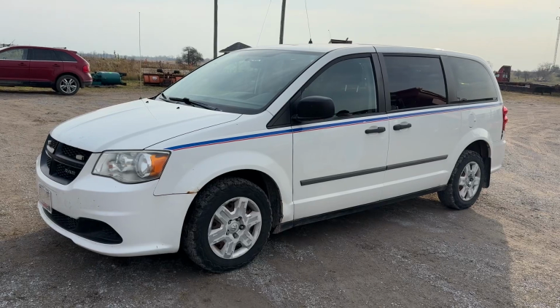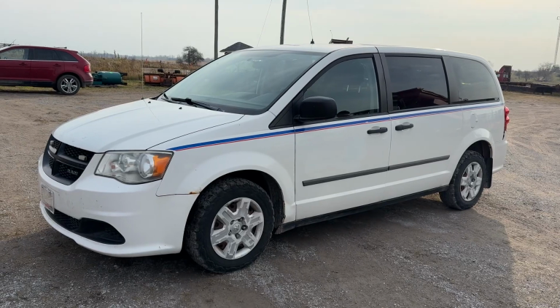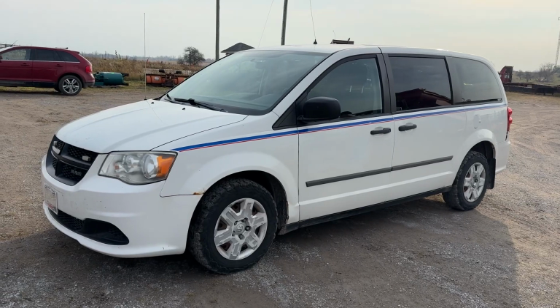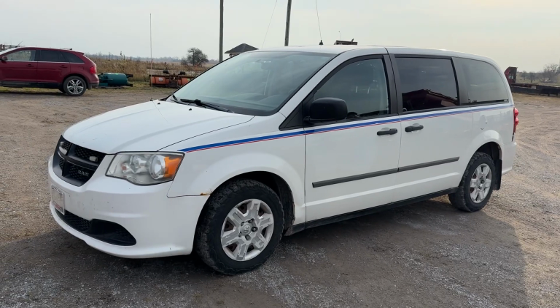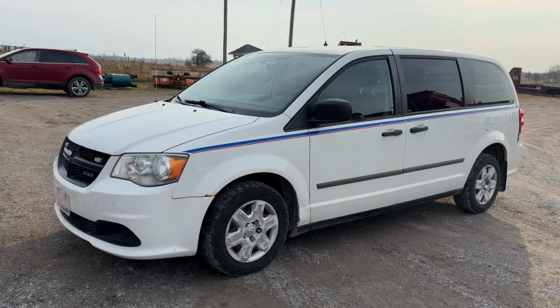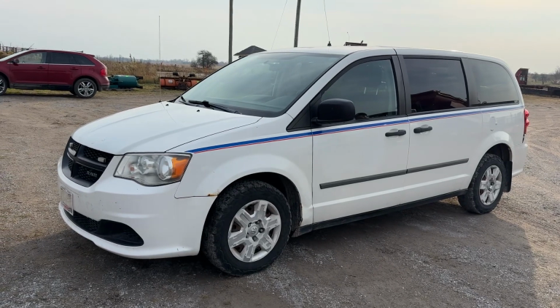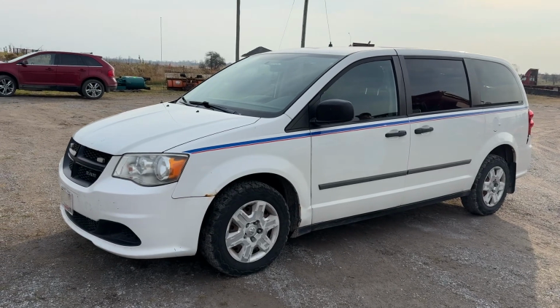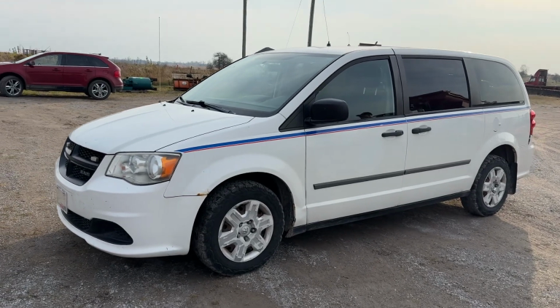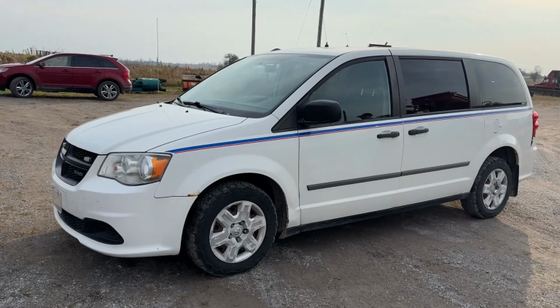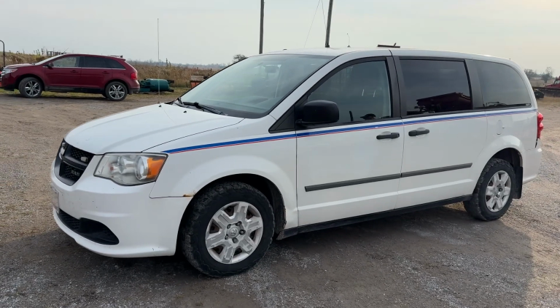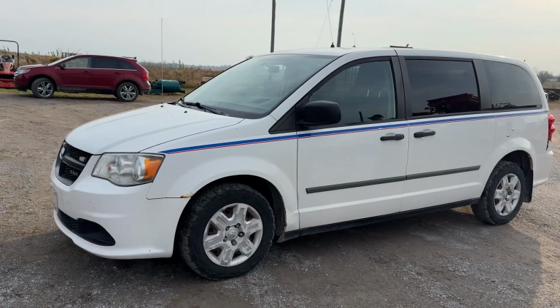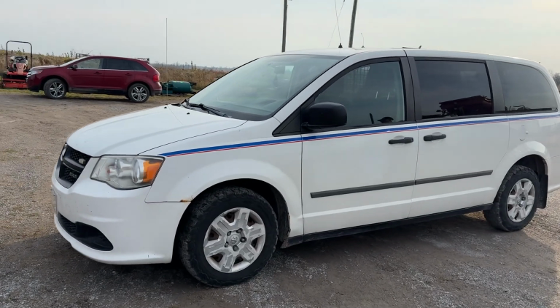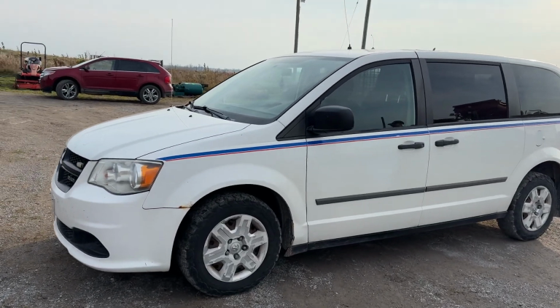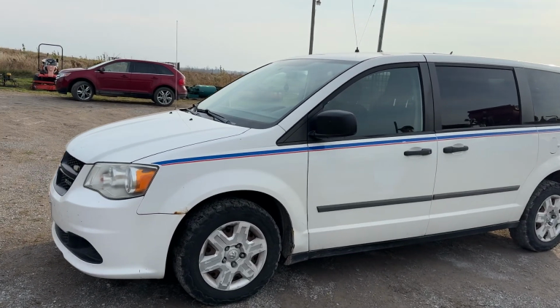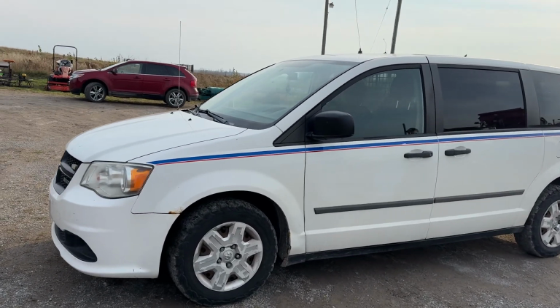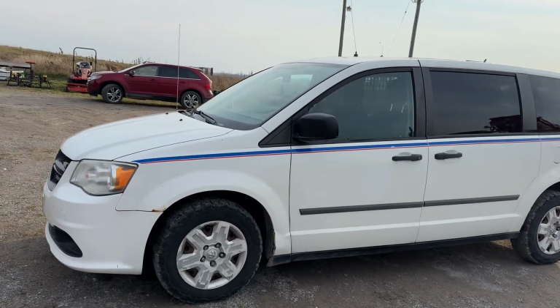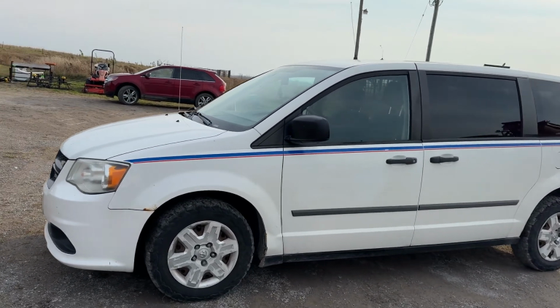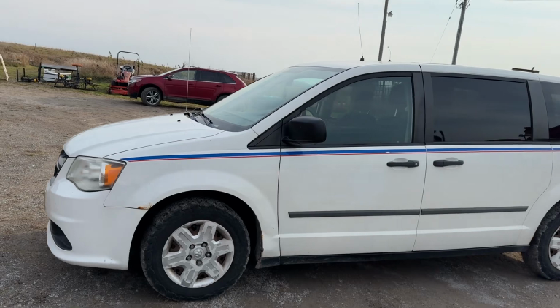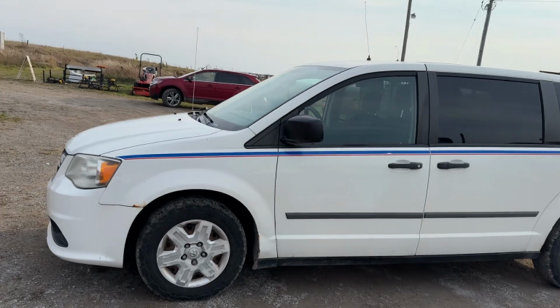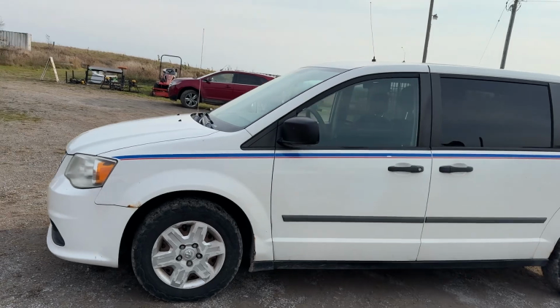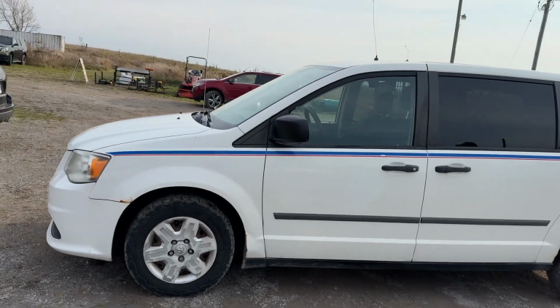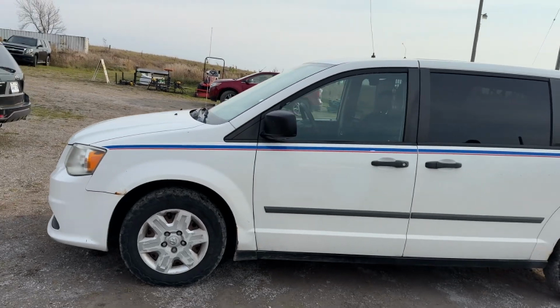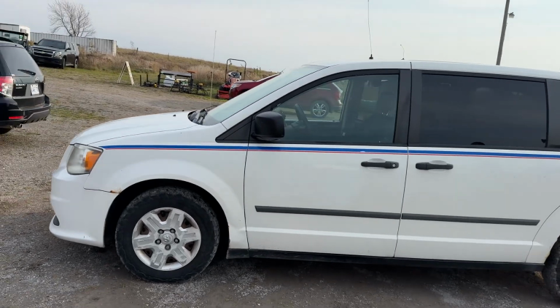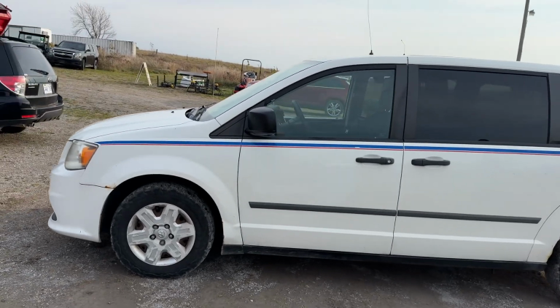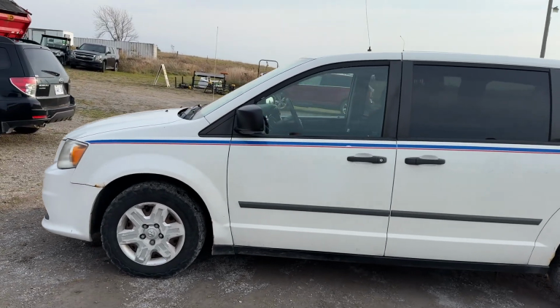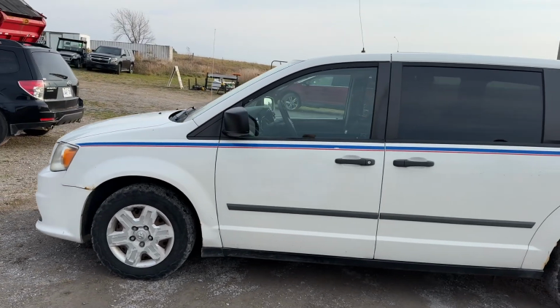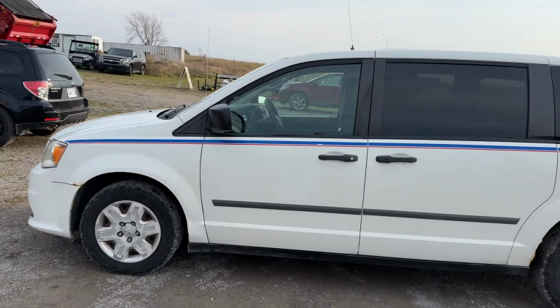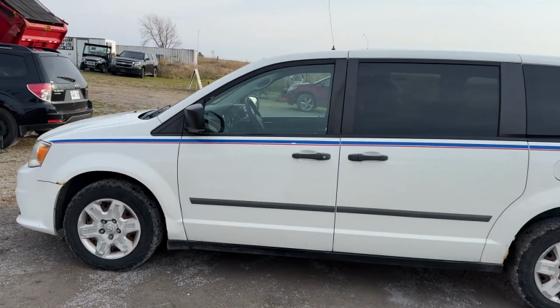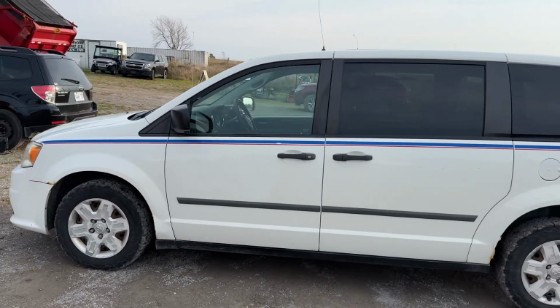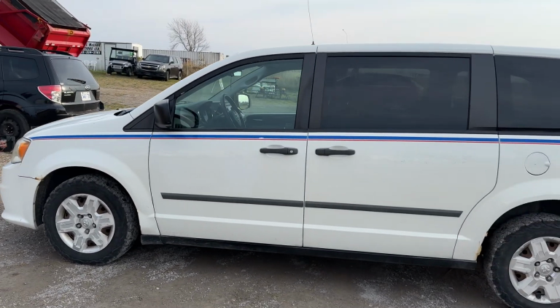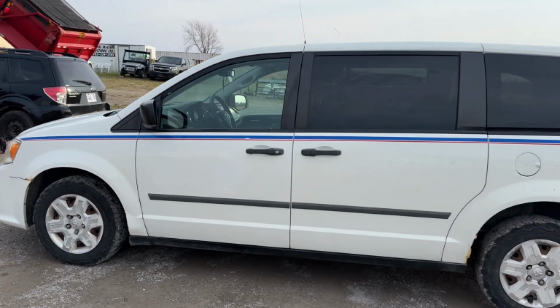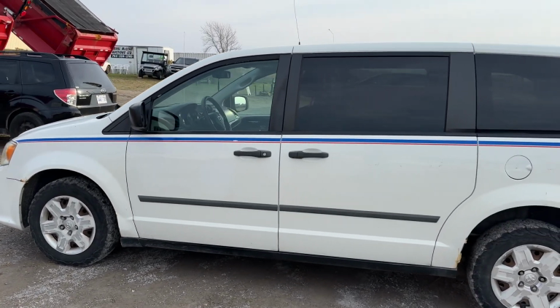2010 Dodge Caravan cargo van, 188,000 Ks on her. I just want to give you a quick little walk around.